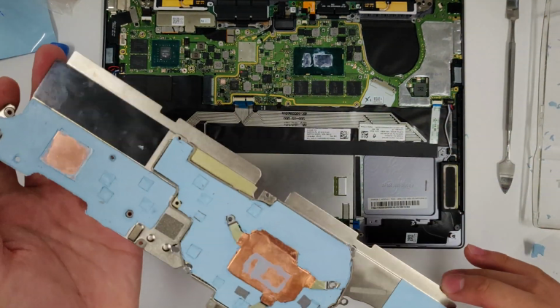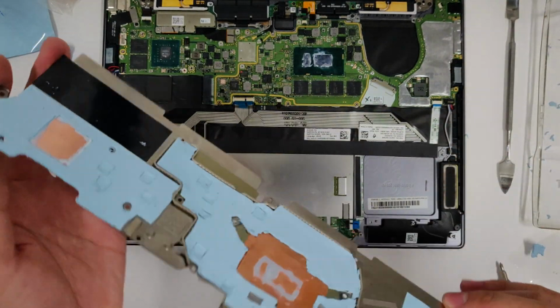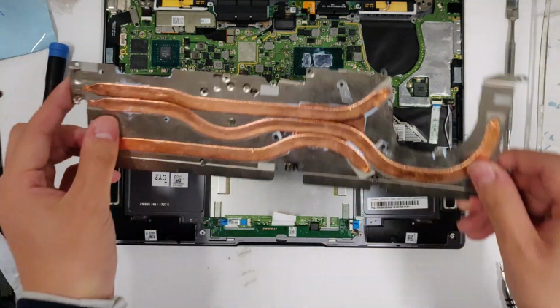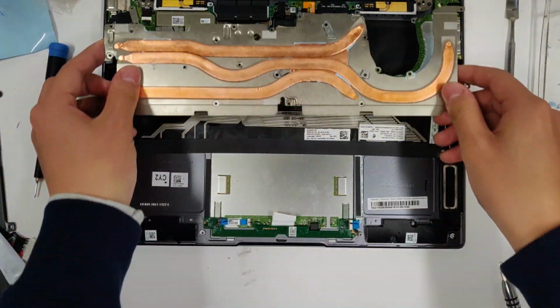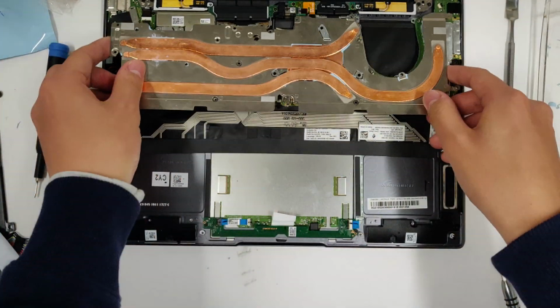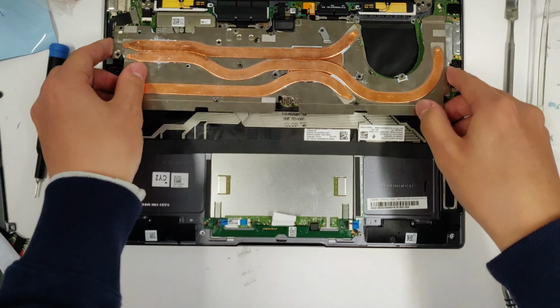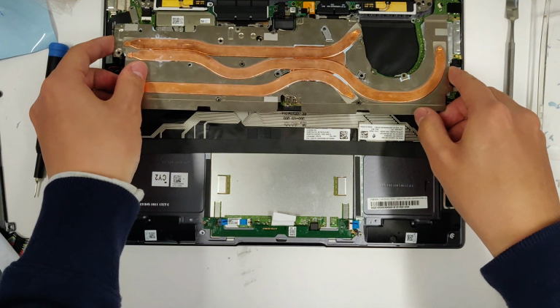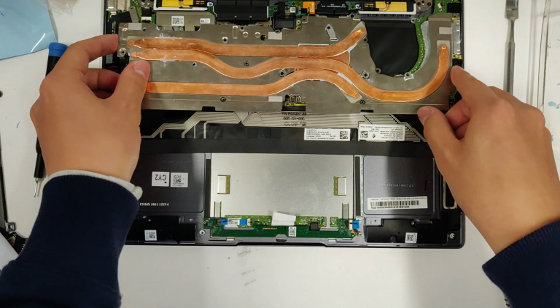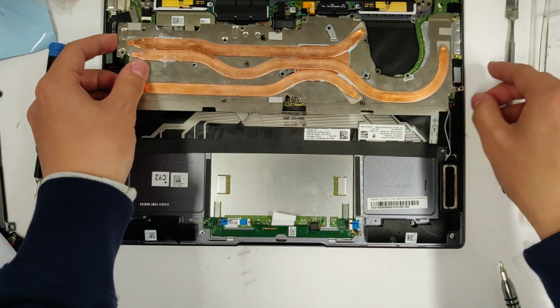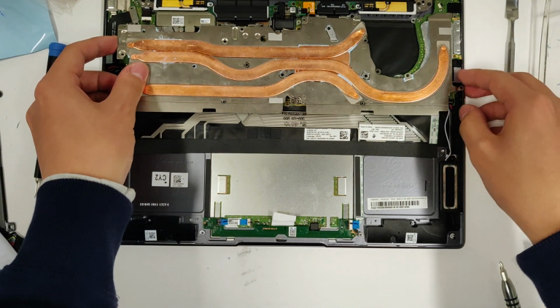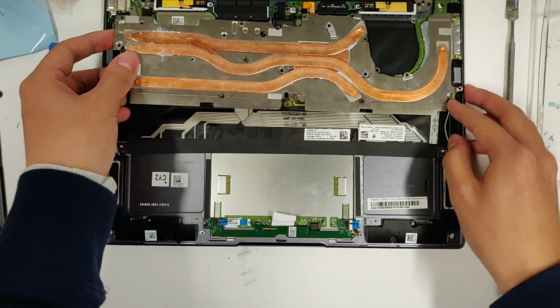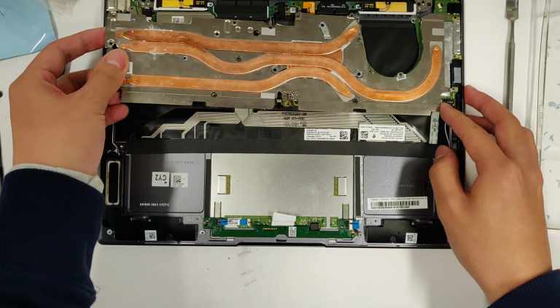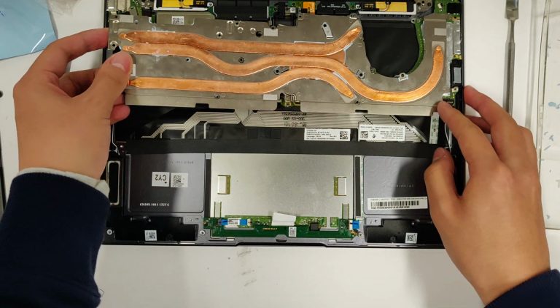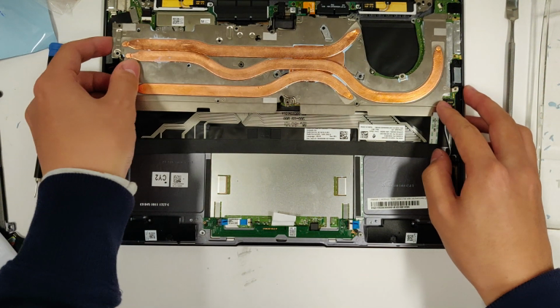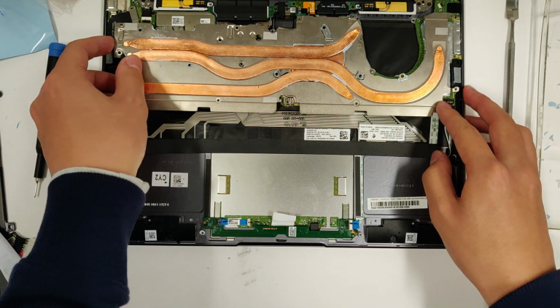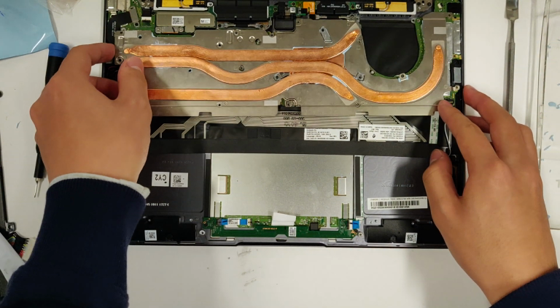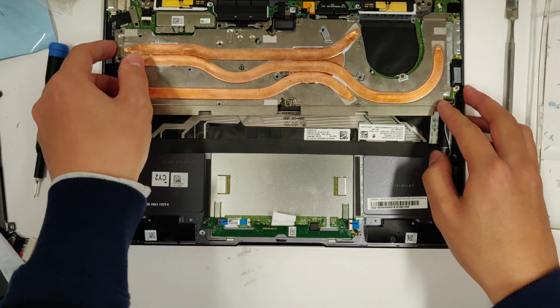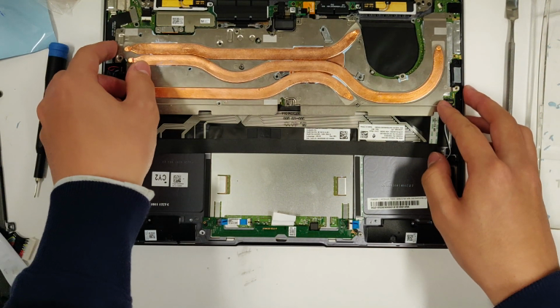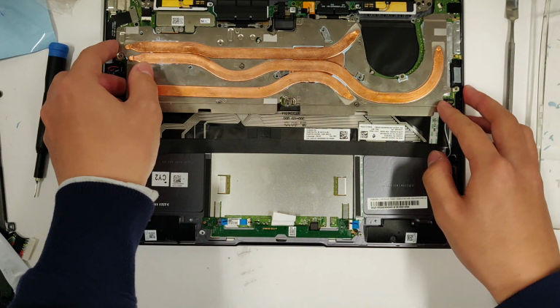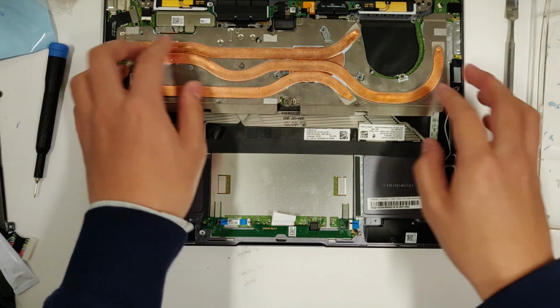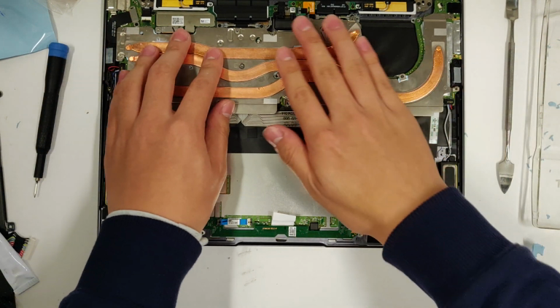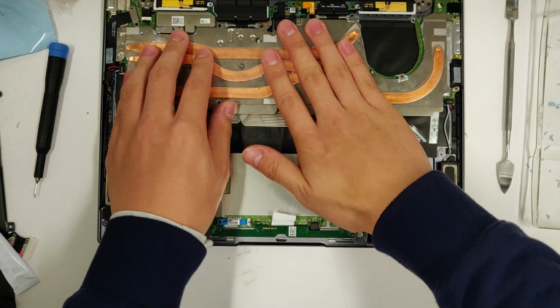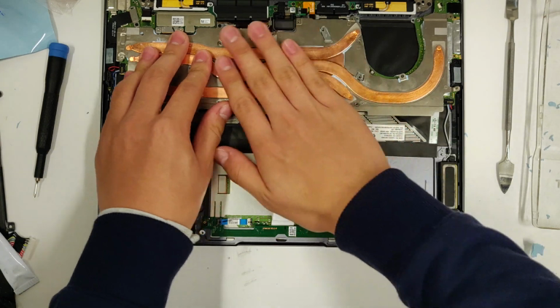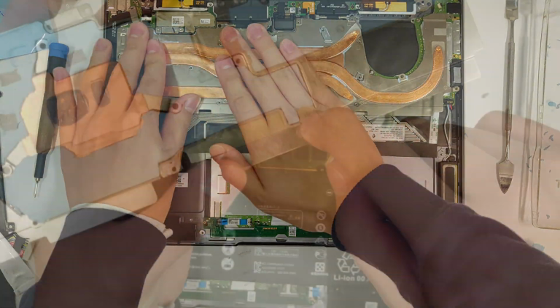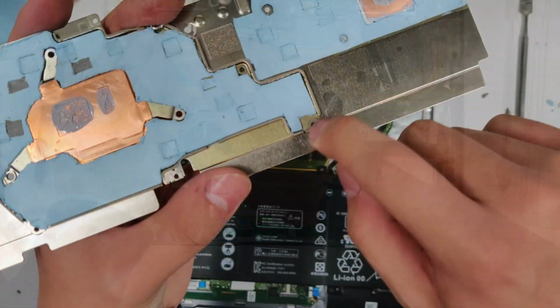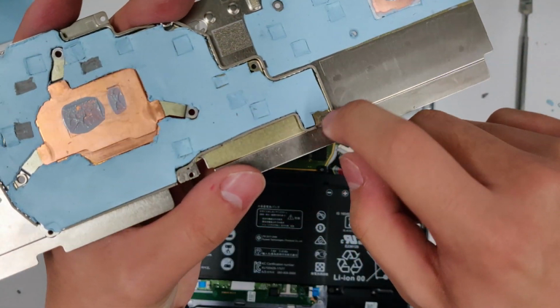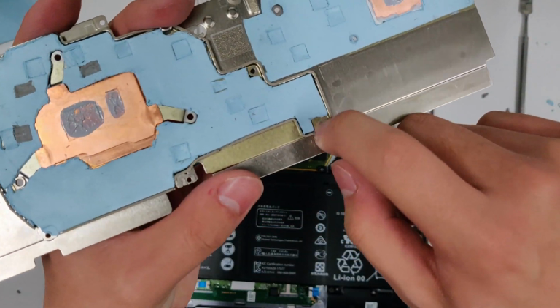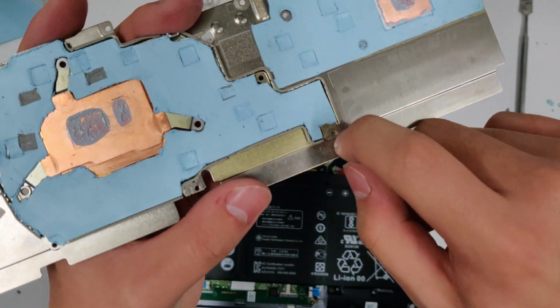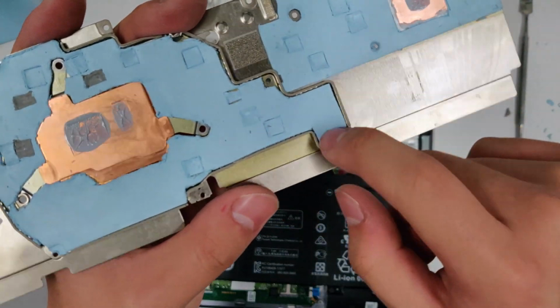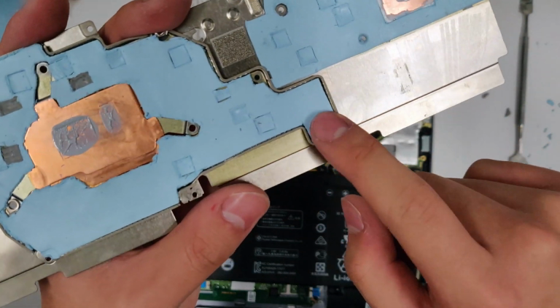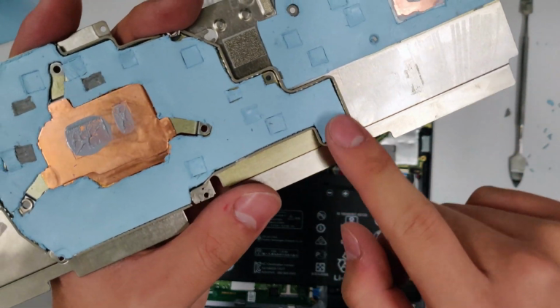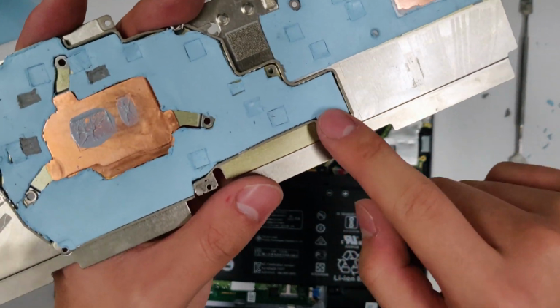Check how well the heatsink fits onto the motherboard now, and make sure no obstructions are jacking the heatsink up. For example, I realized I needed to cut out this corner.